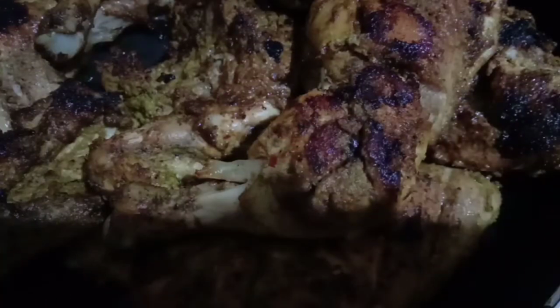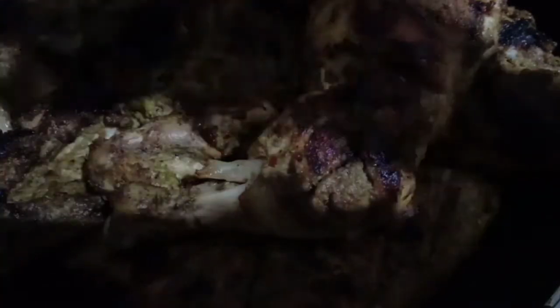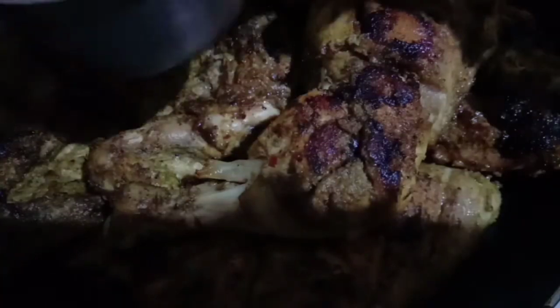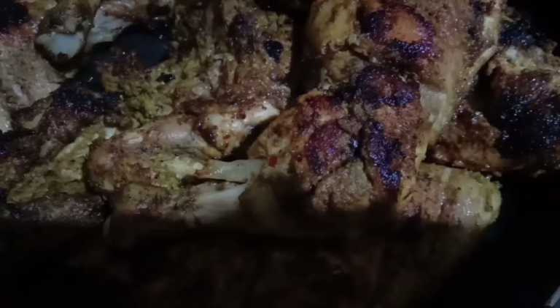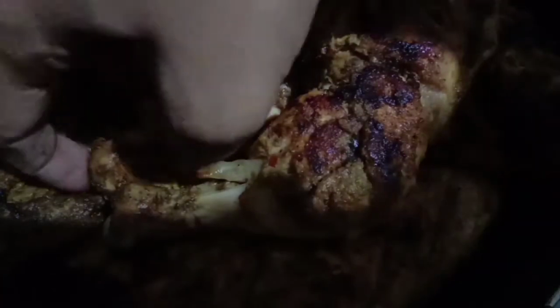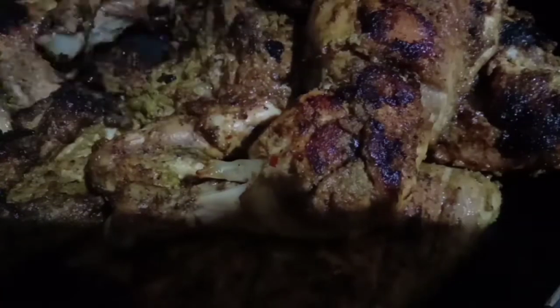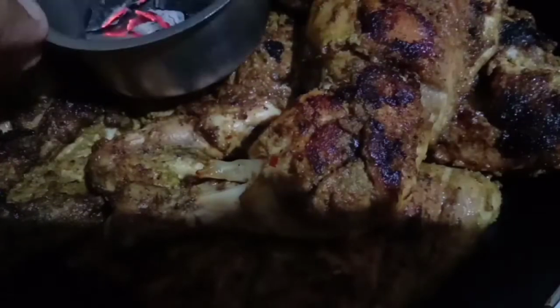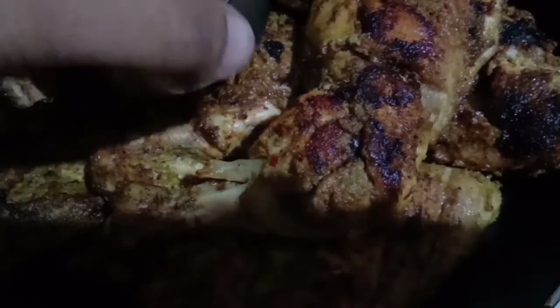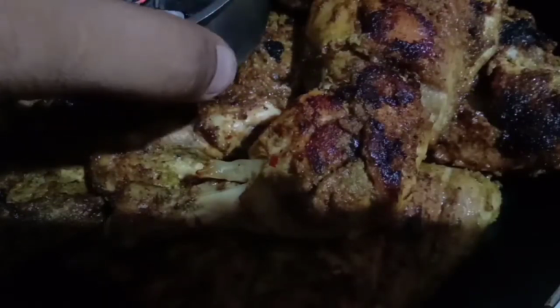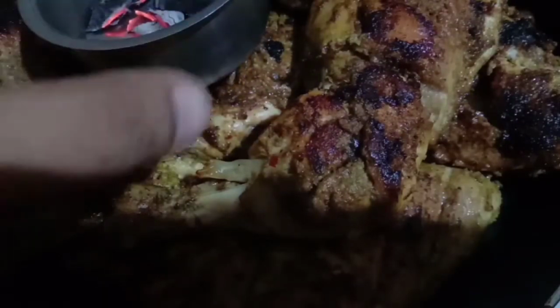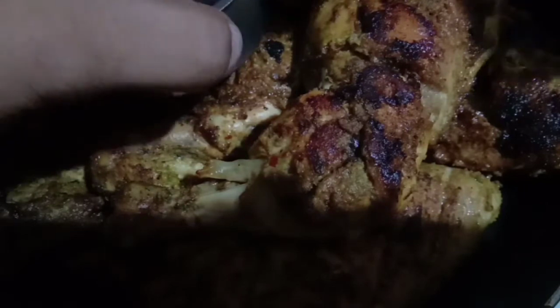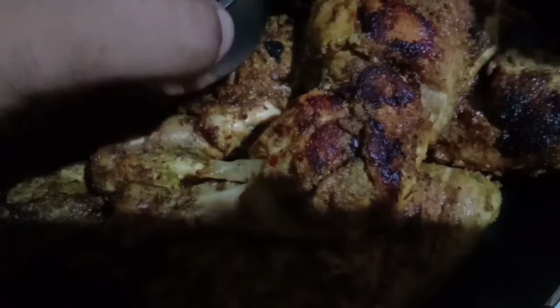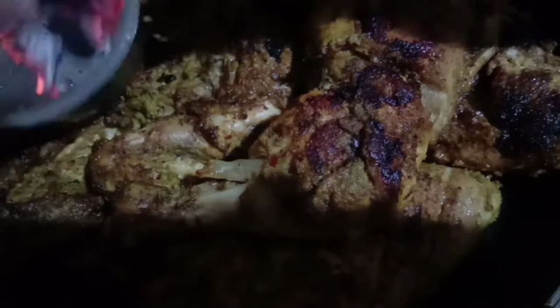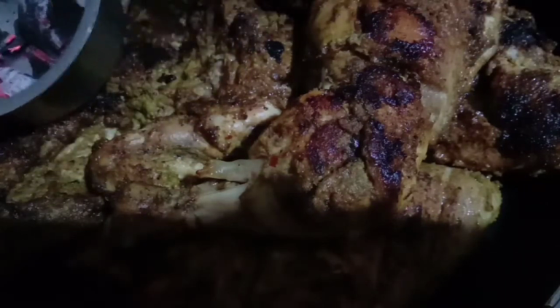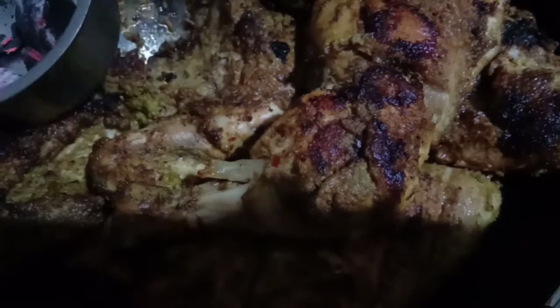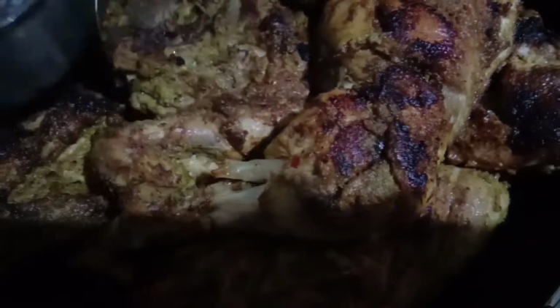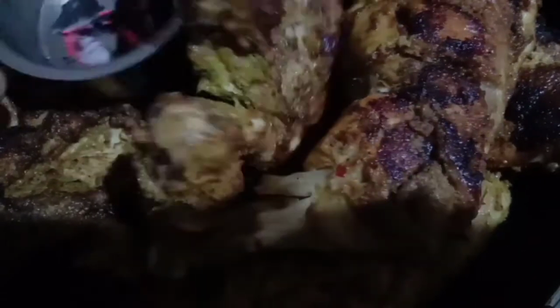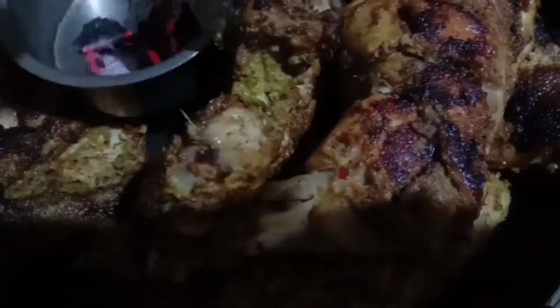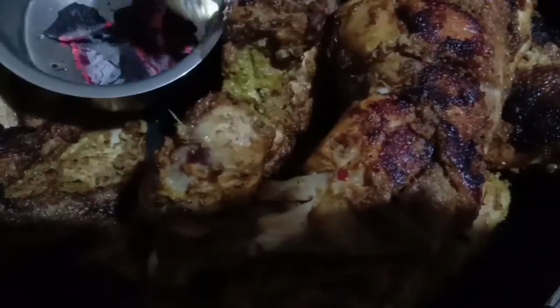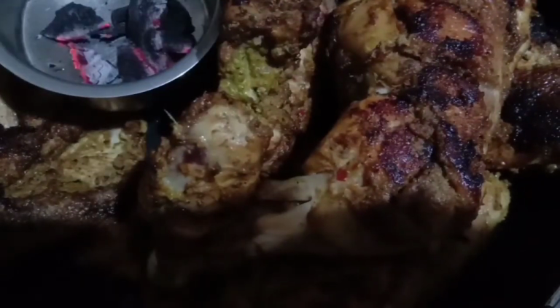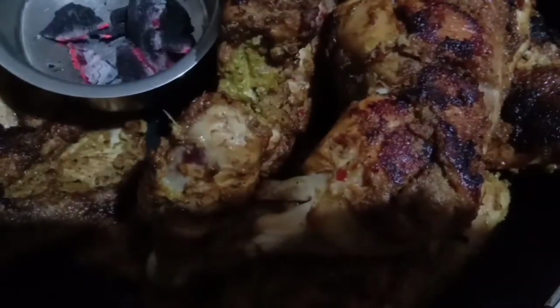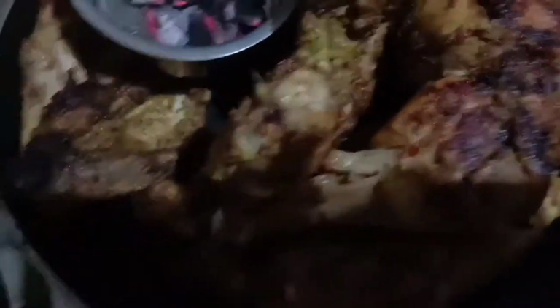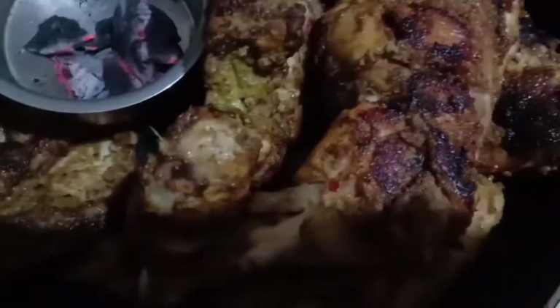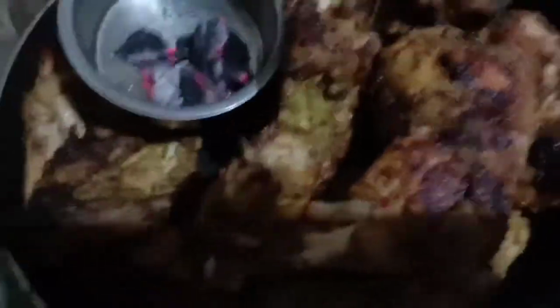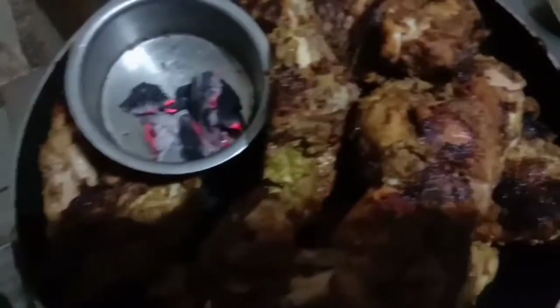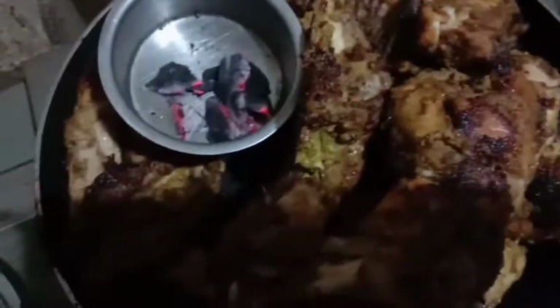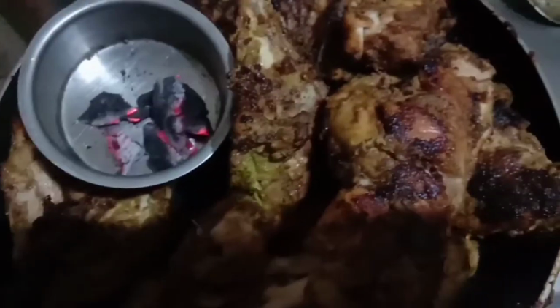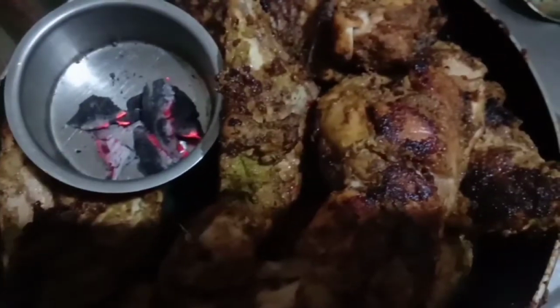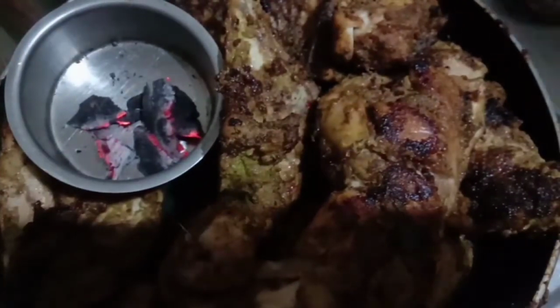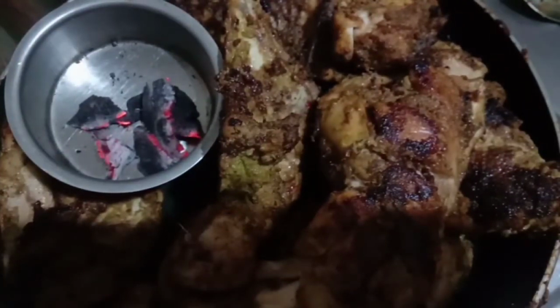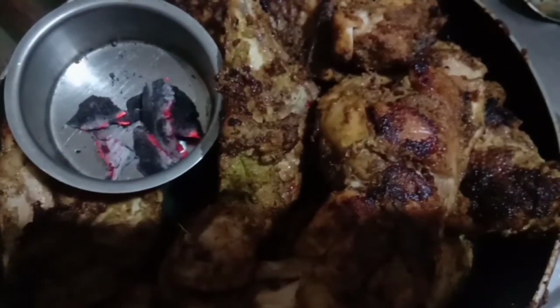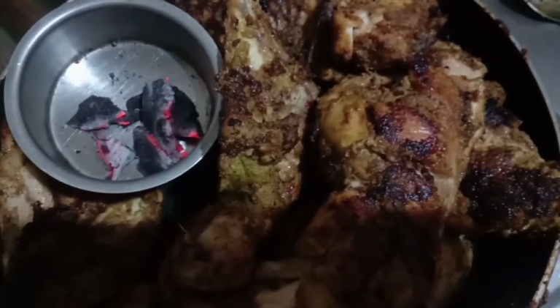Hello everyone, welcome back to my channel. This is an Alpharm recipe for a perfect title. This is the taste of Alpharm. Are we ready?